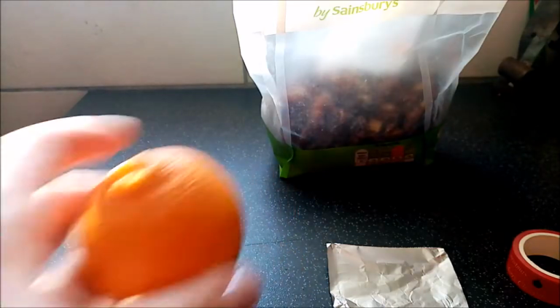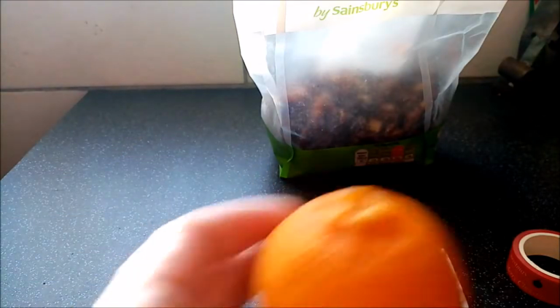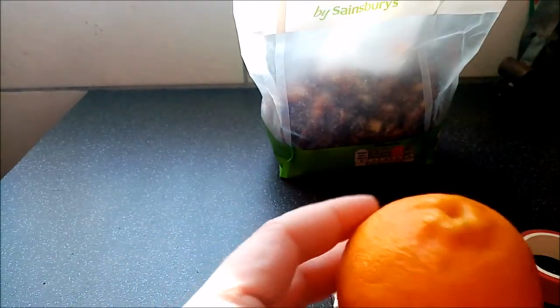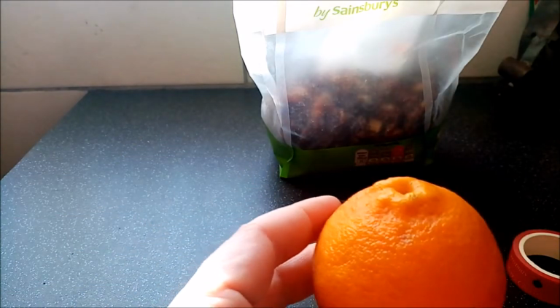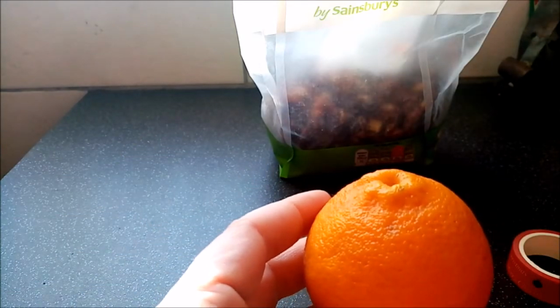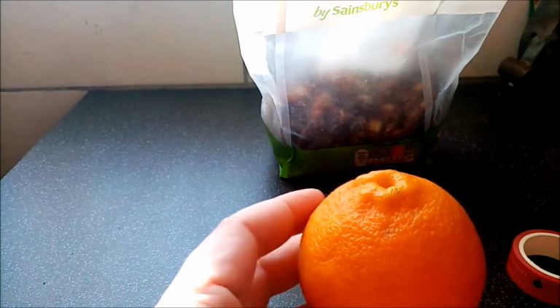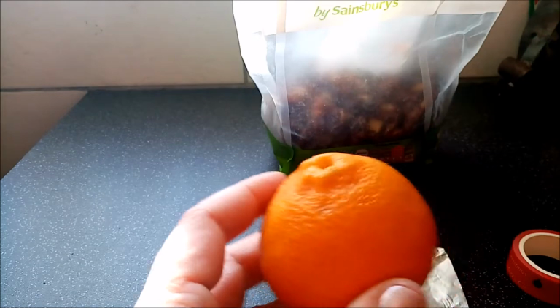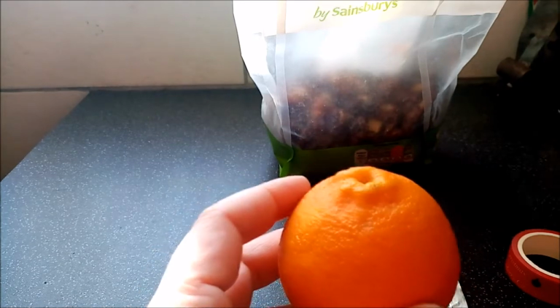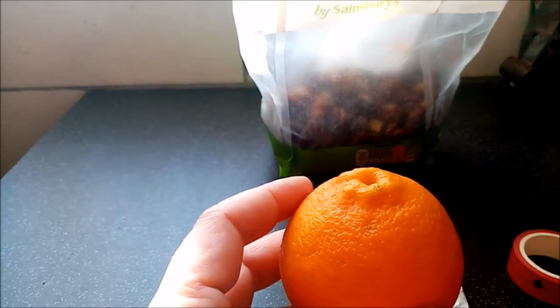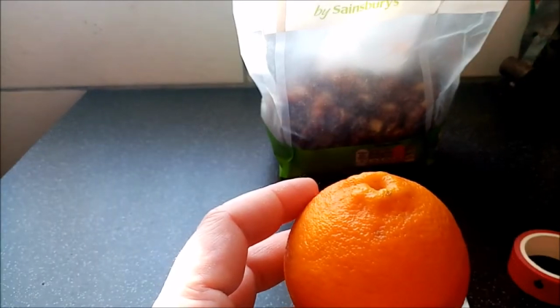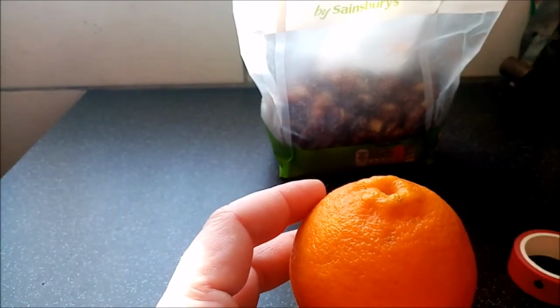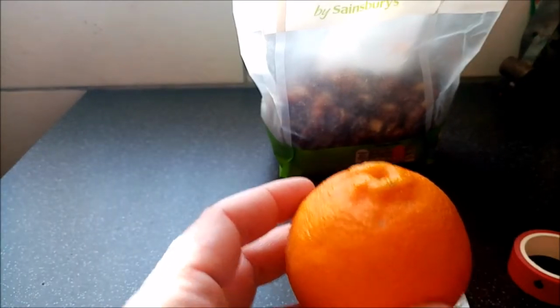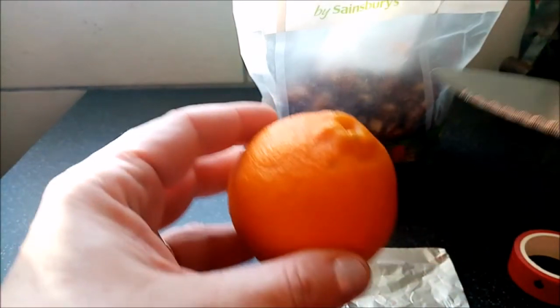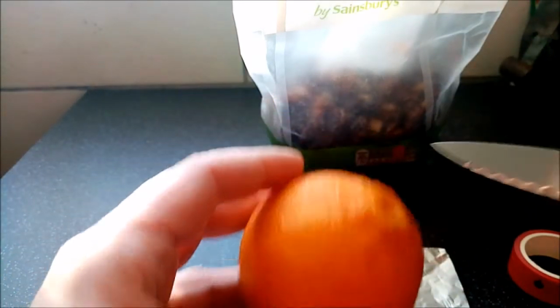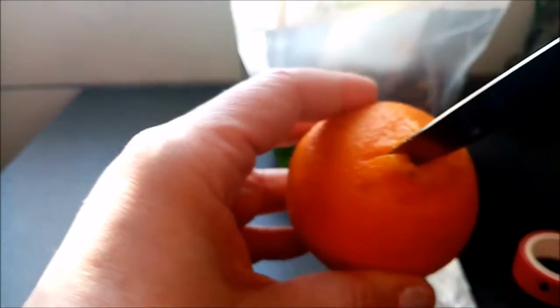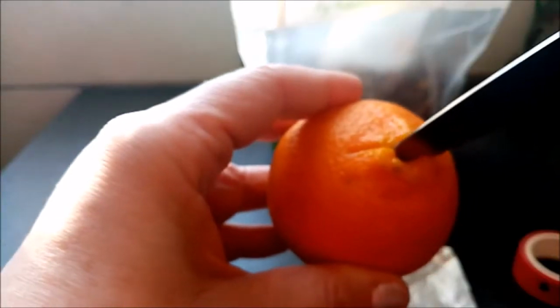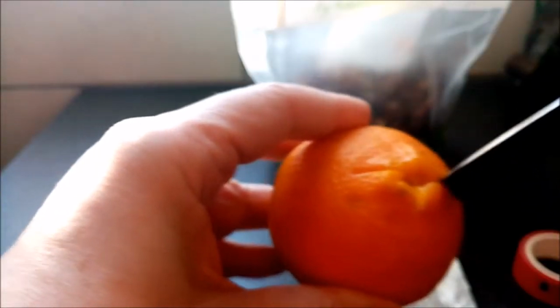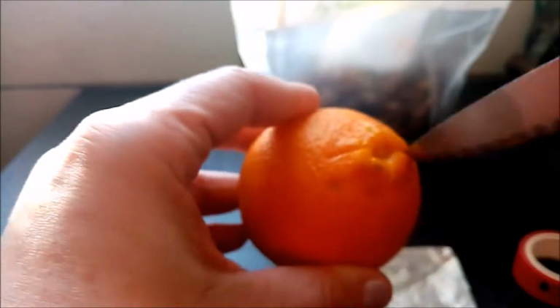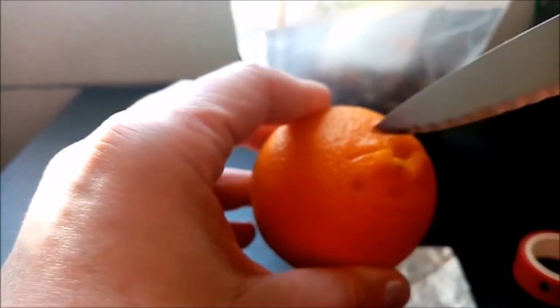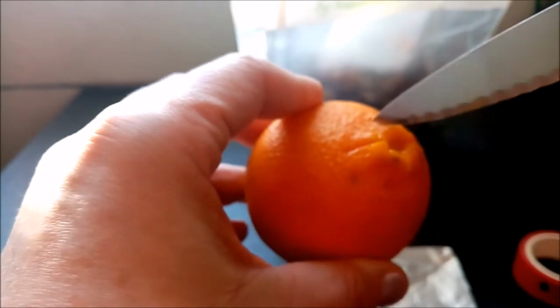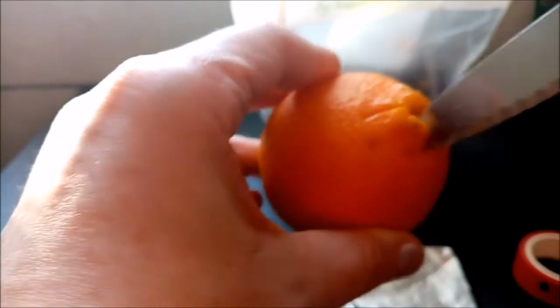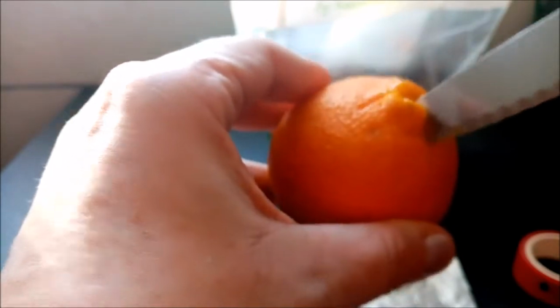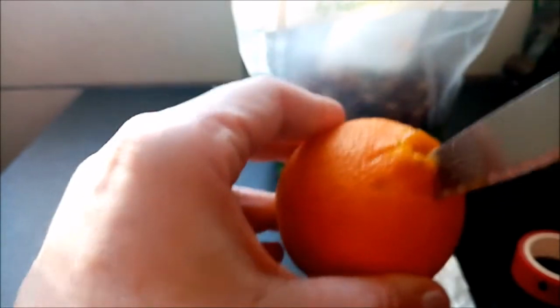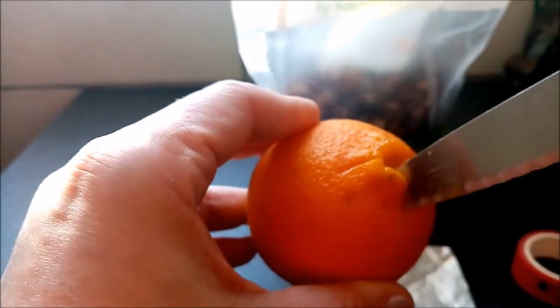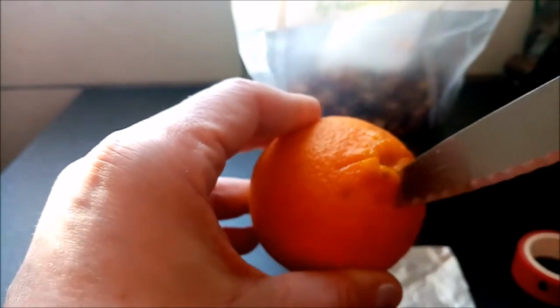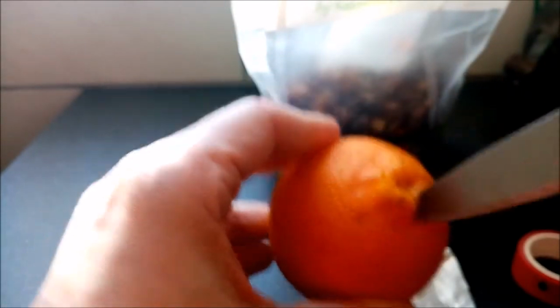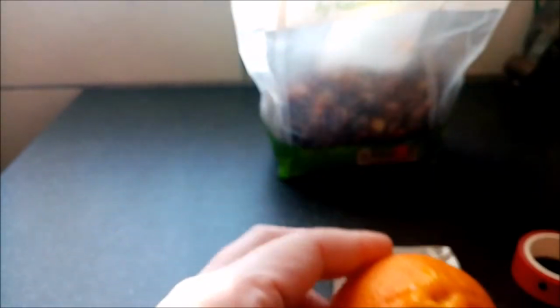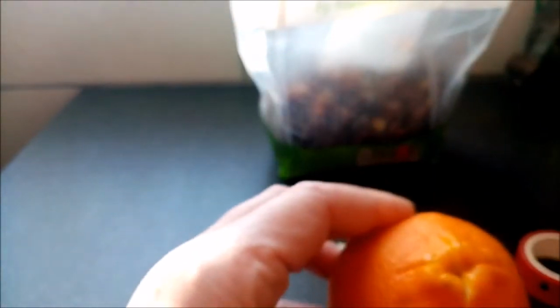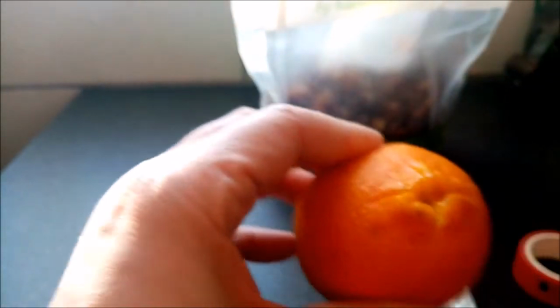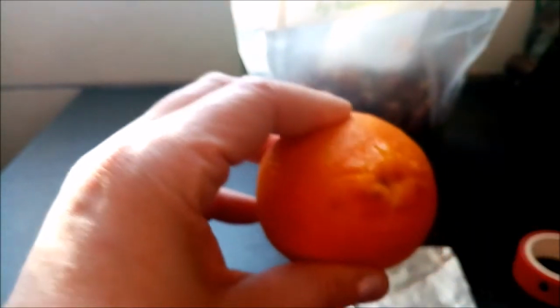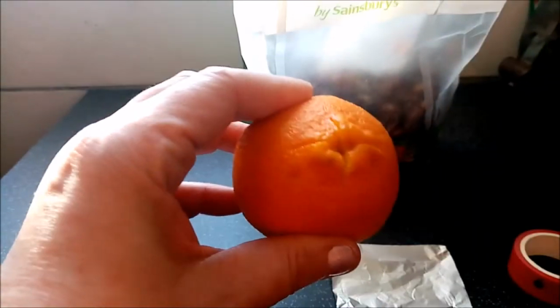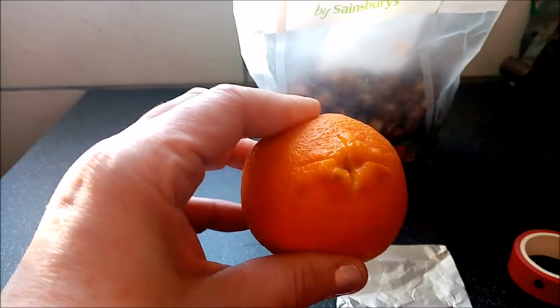Right, so the first thing we're going to do is take our orange, and please, if you're a child, please get an adult to do this. You need to get a knife, you cut along, and then you cut along this way, and that's where your candle's going to go, in the top of there.